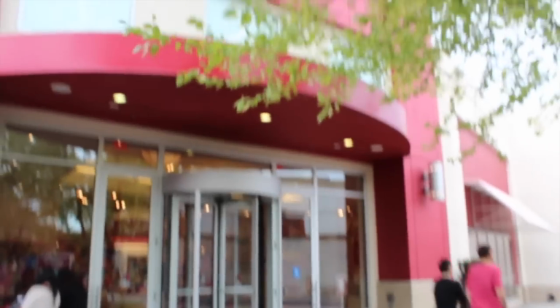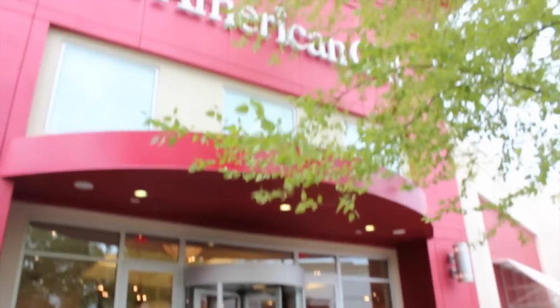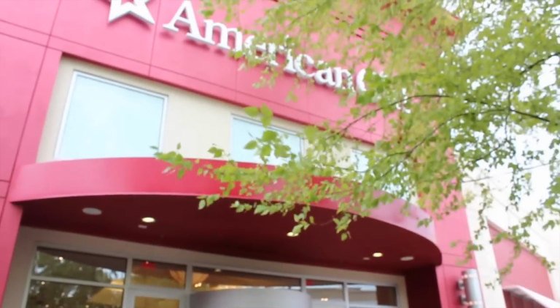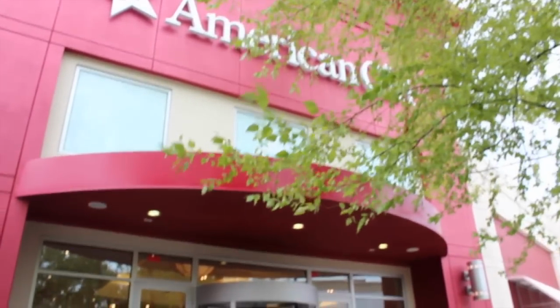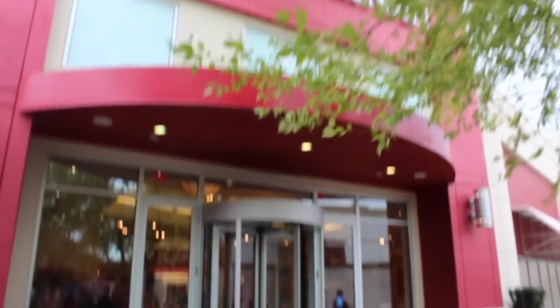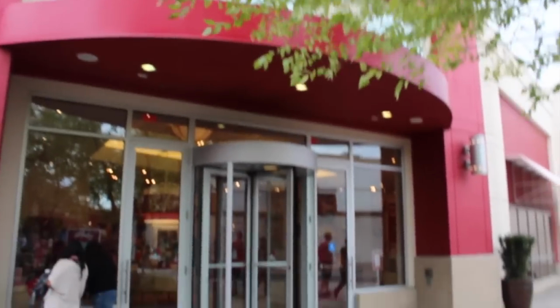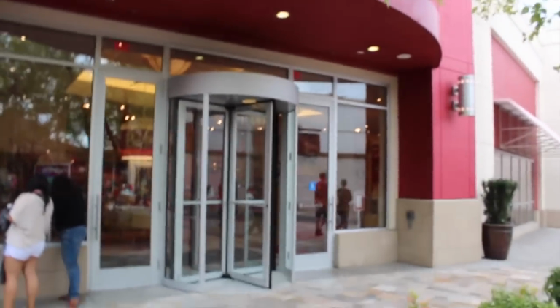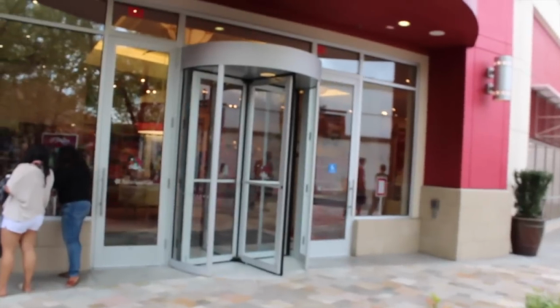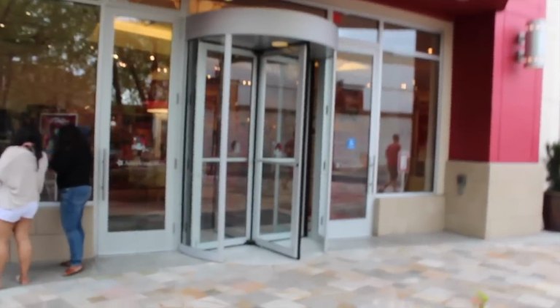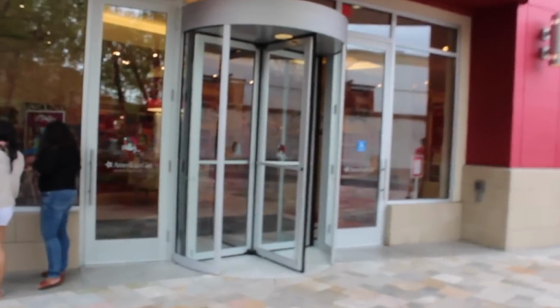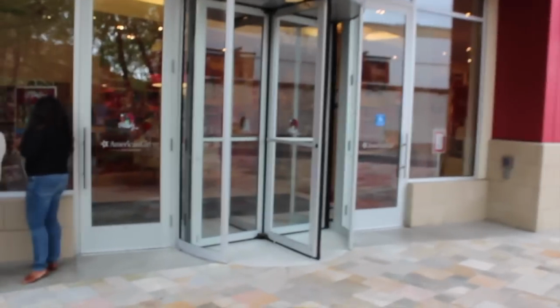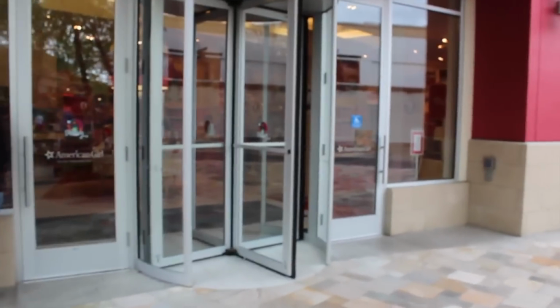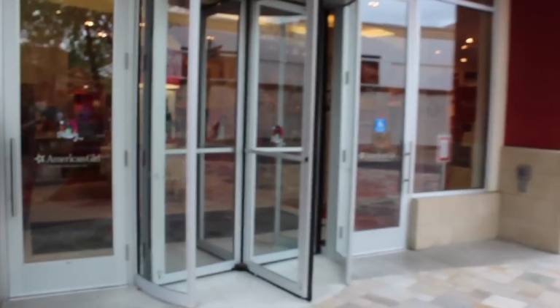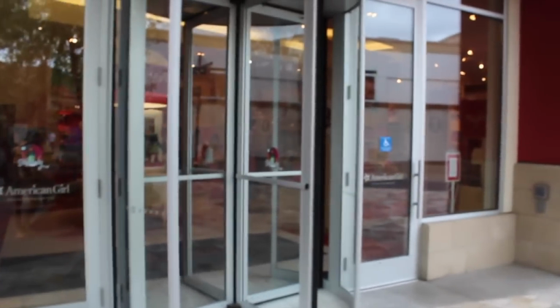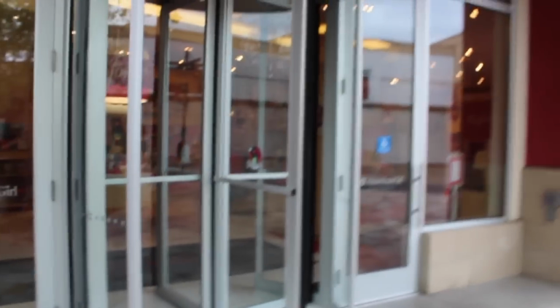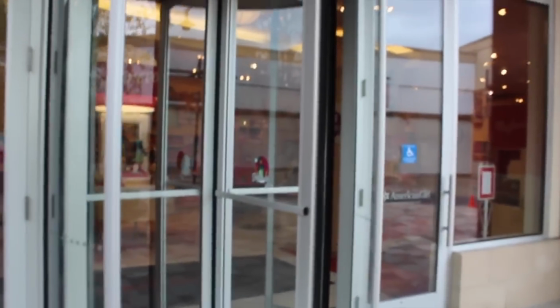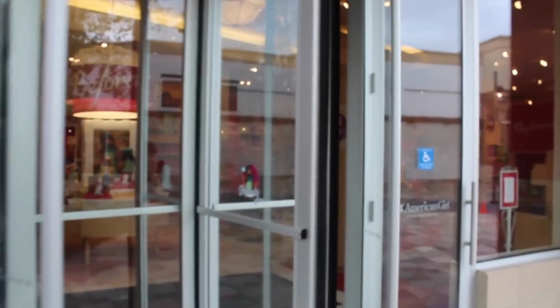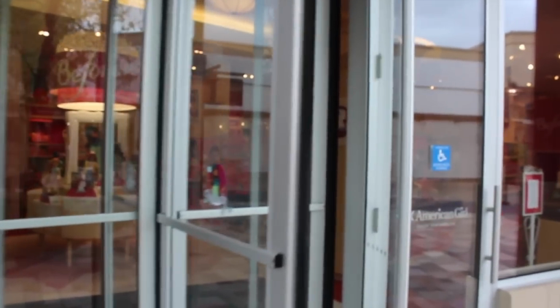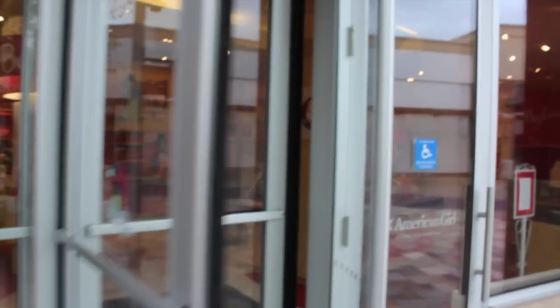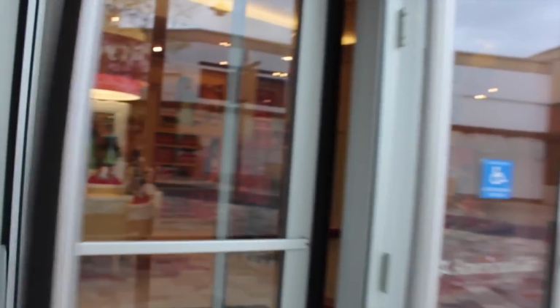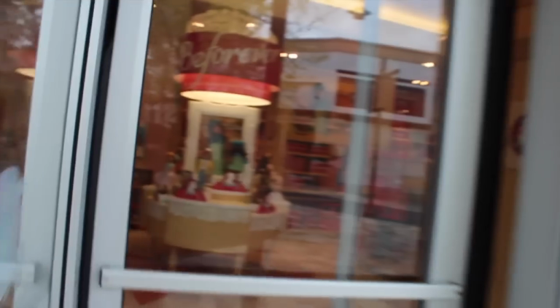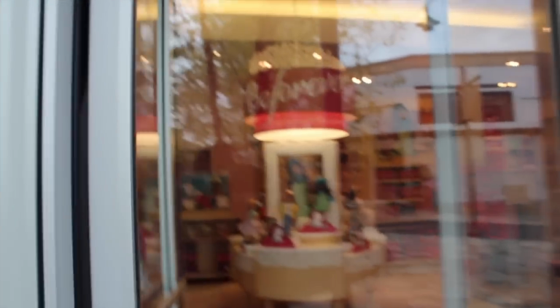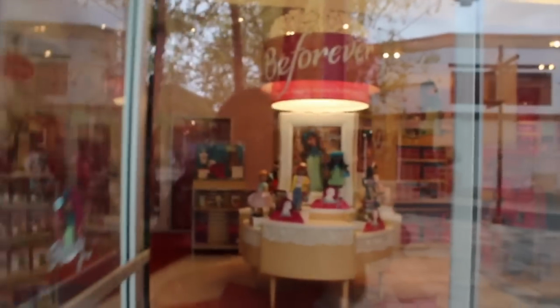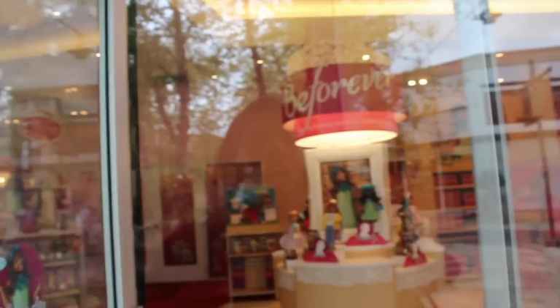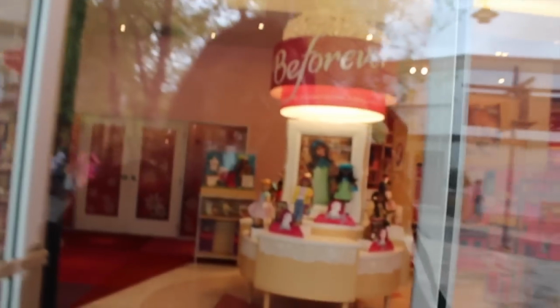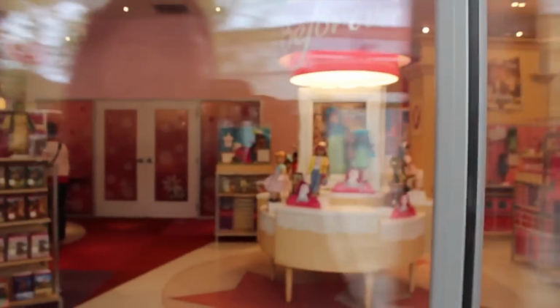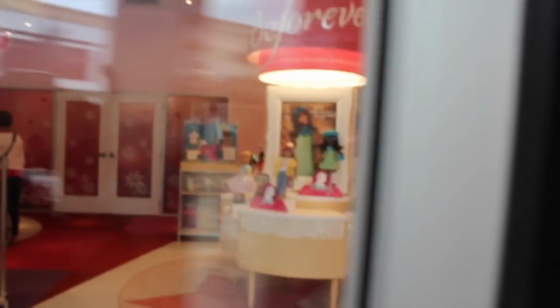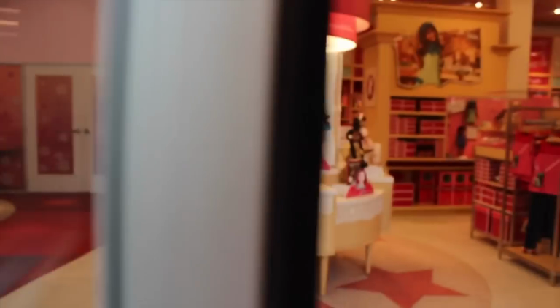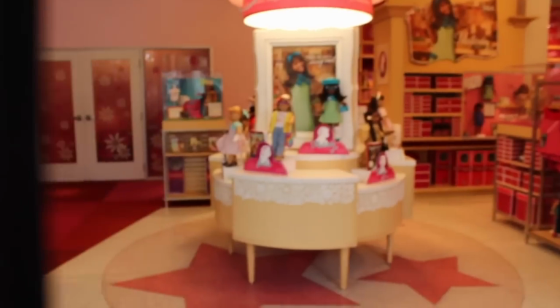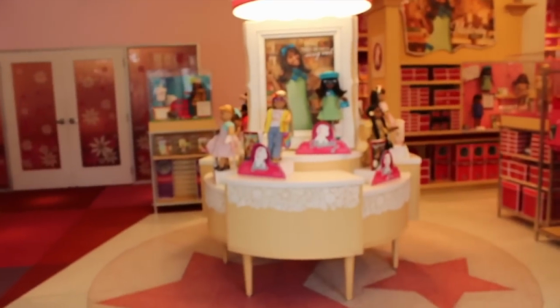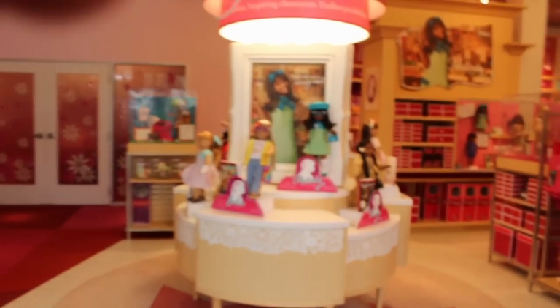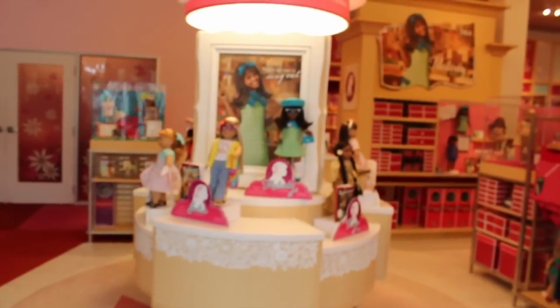Hey guys, it's D-Van and right now I'm at American Girl in Seattle hosting a meet-up with Mami and MeeHee. They just came out with Melody, so let's go take a look at her collection. As usual, I'm so excited to see her world and what American Girl has brought out for her.